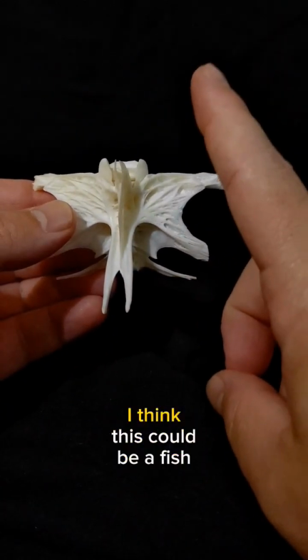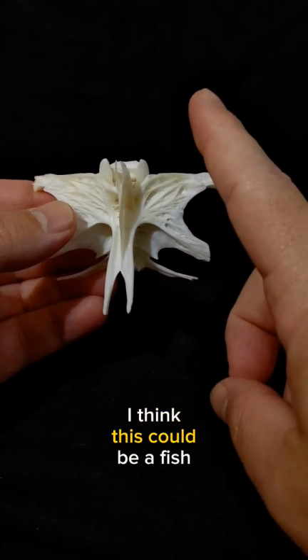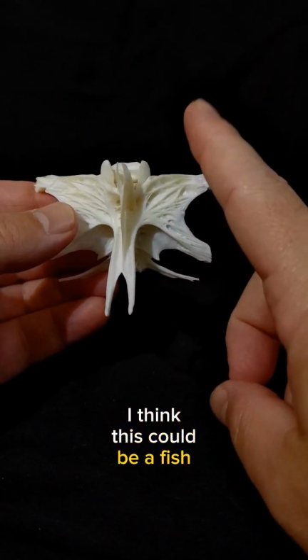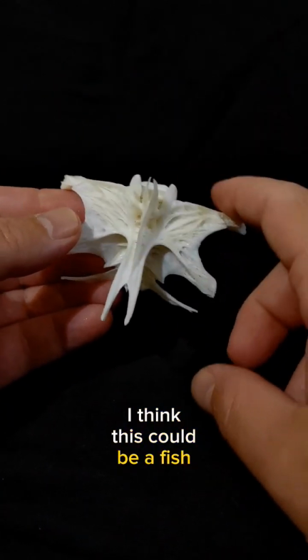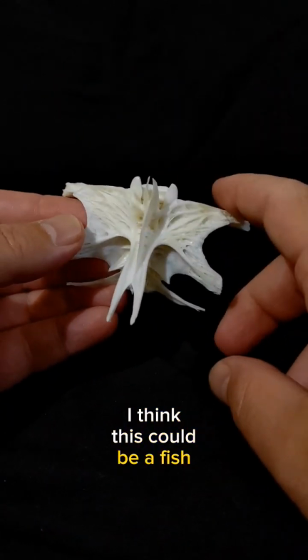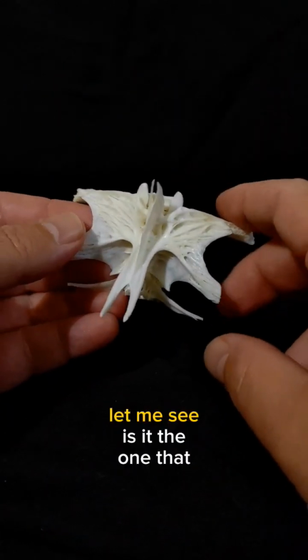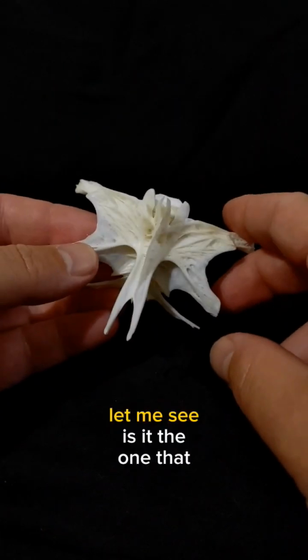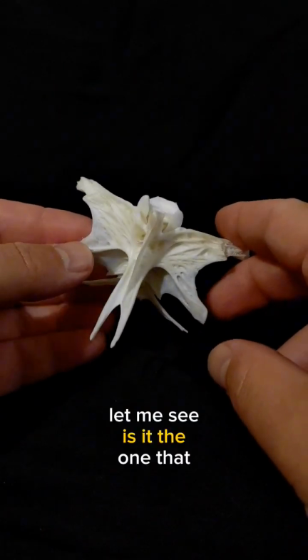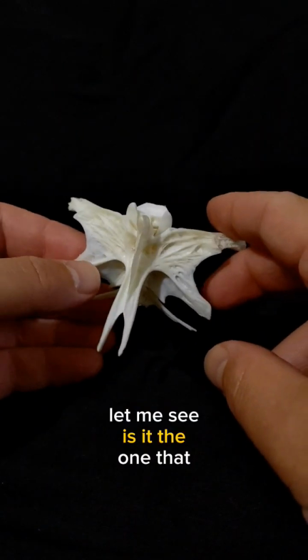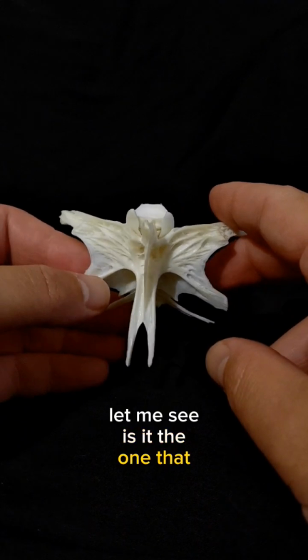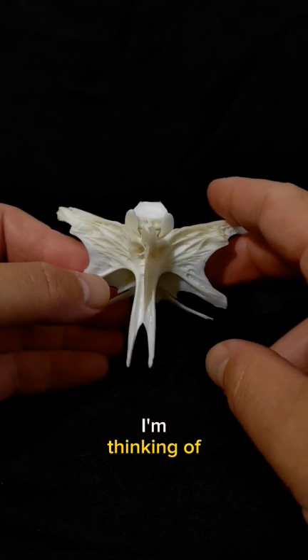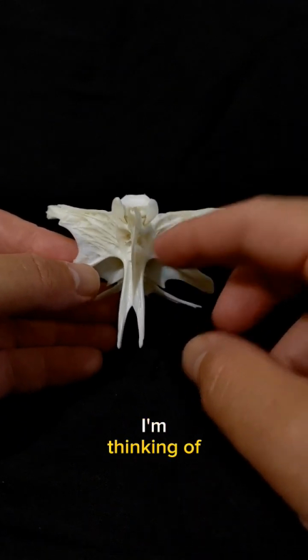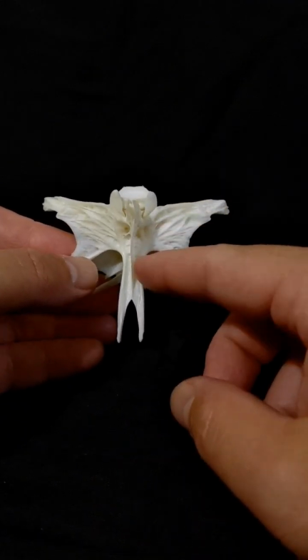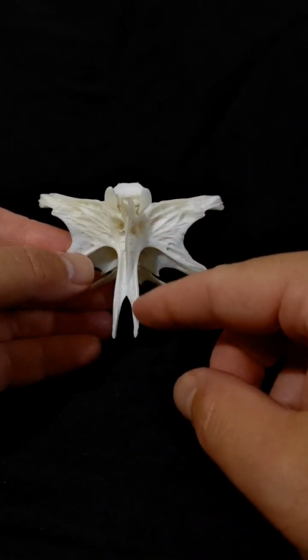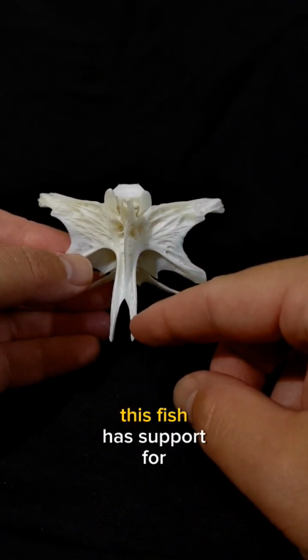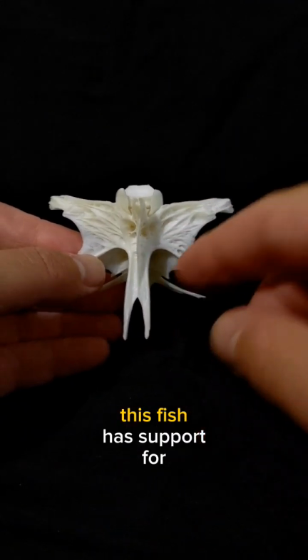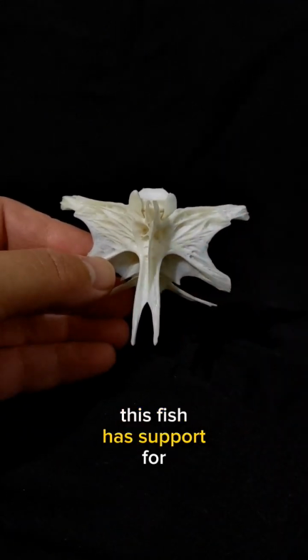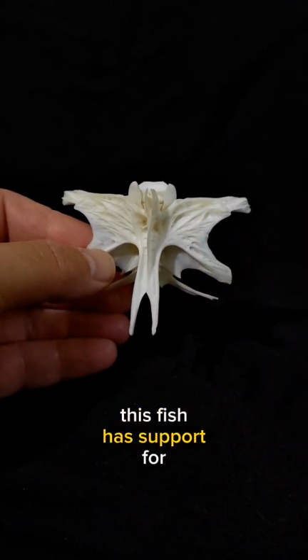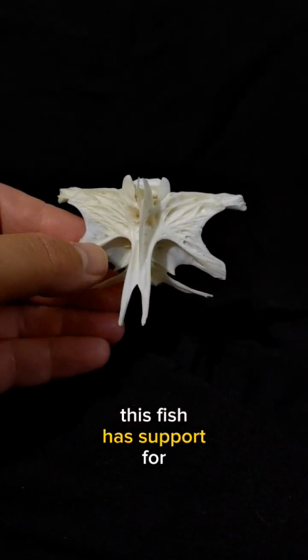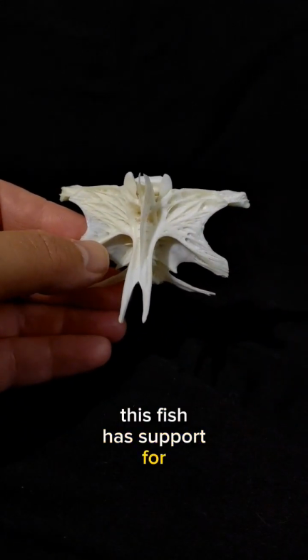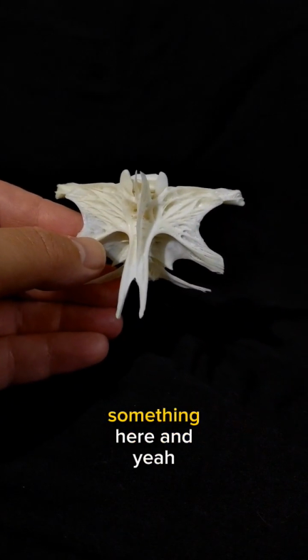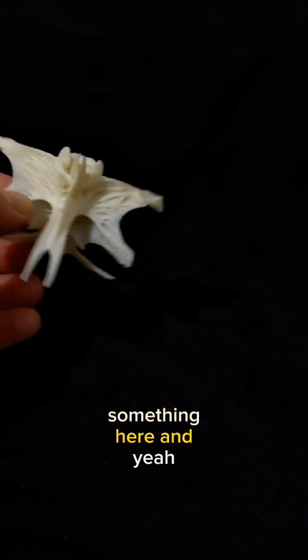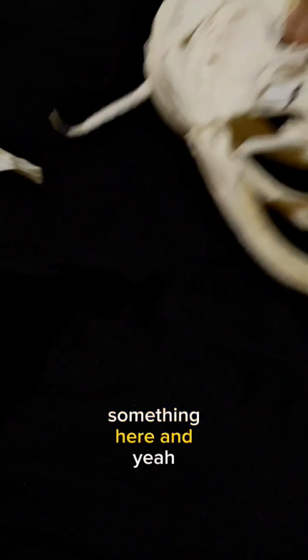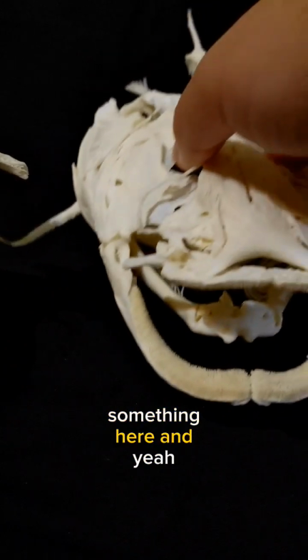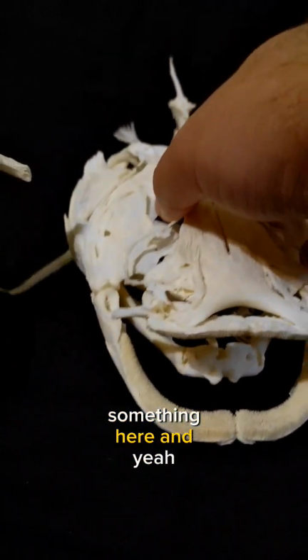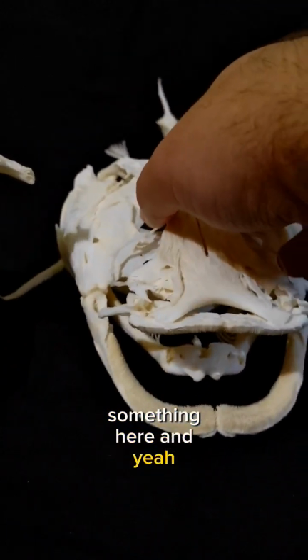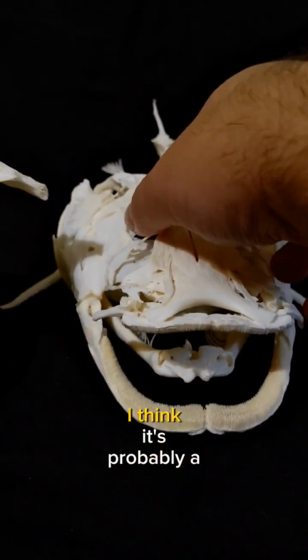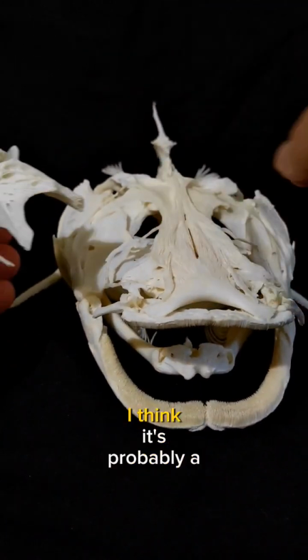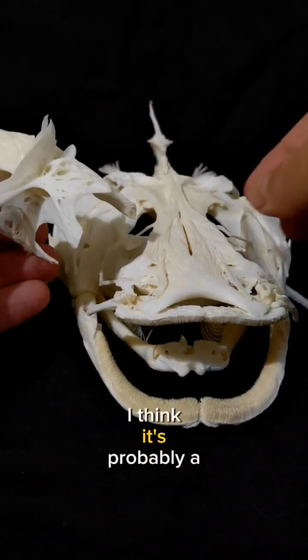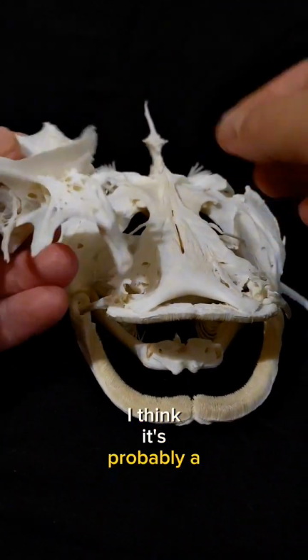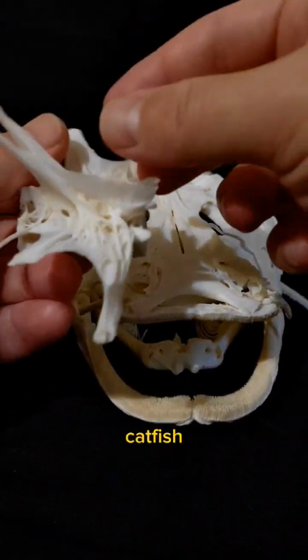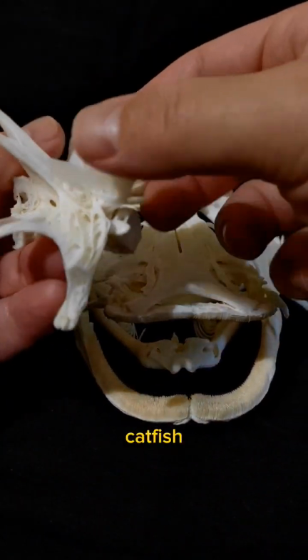I think this could be a fish. This fish has support for something here, and yeah, I think it's probably a catfish.